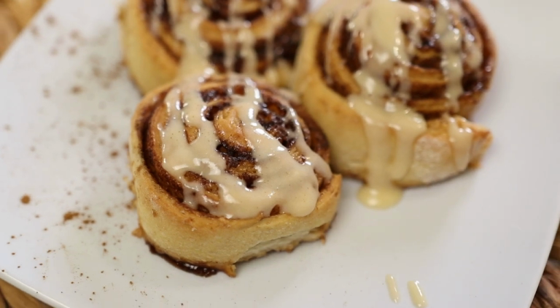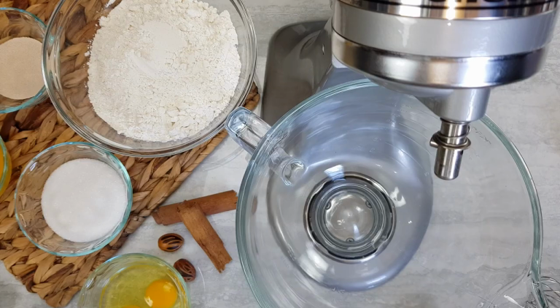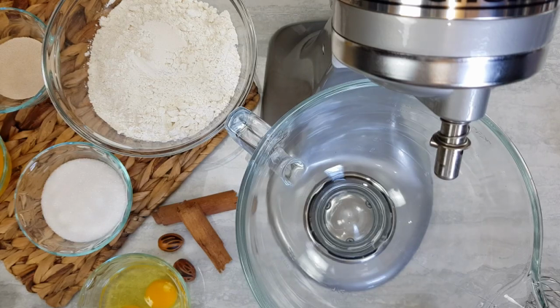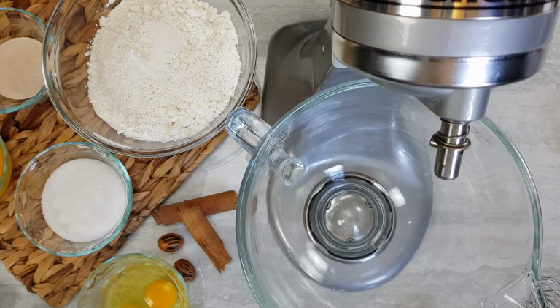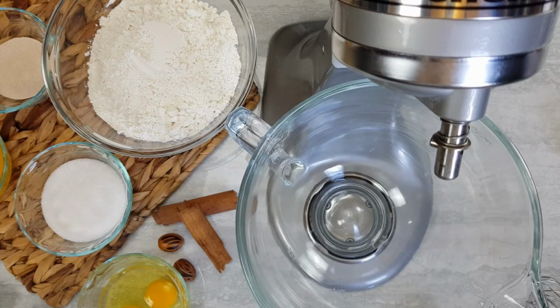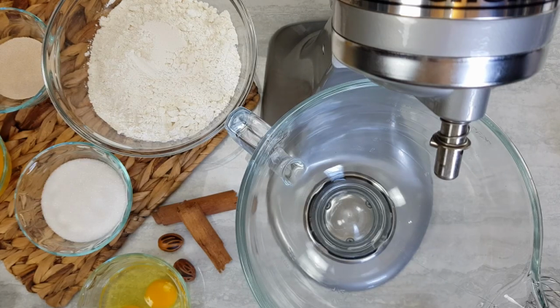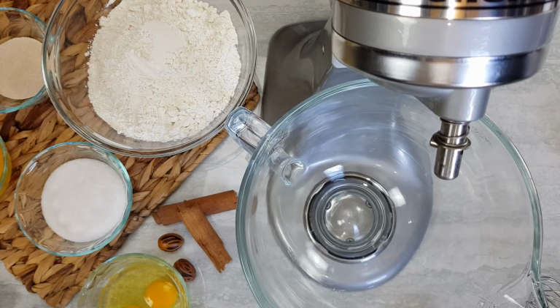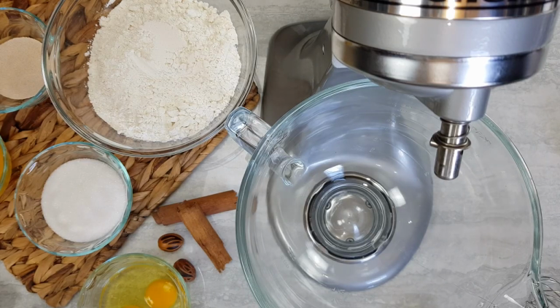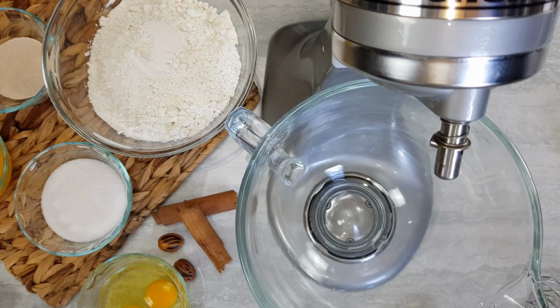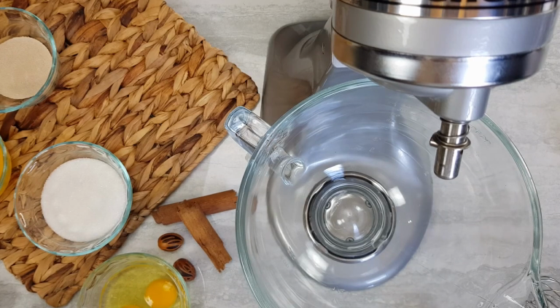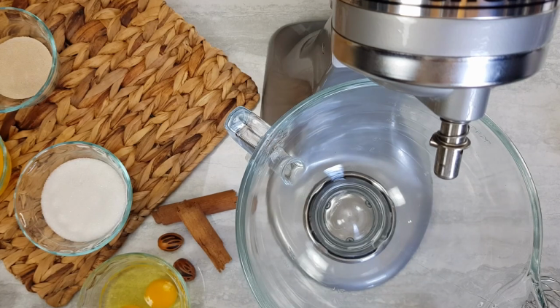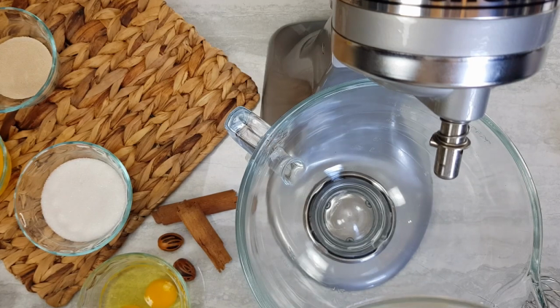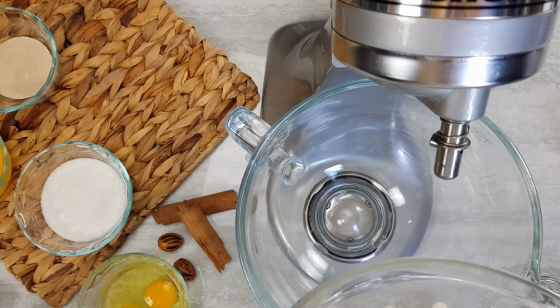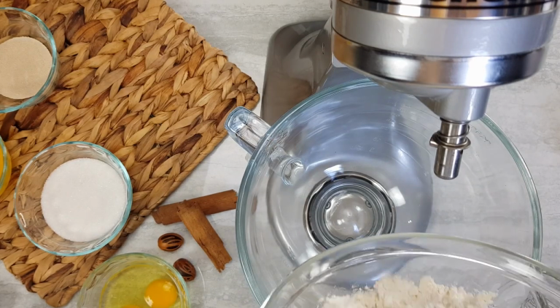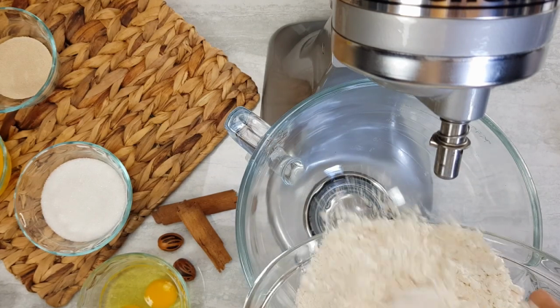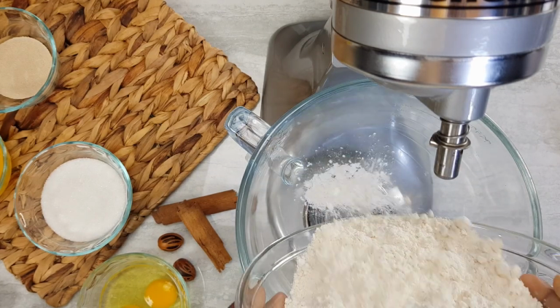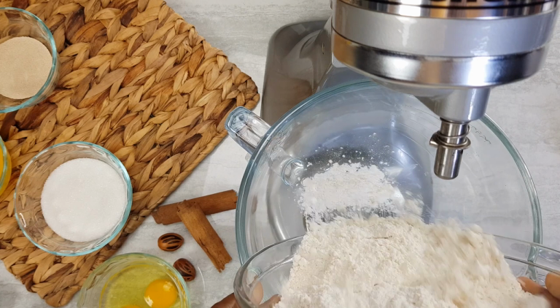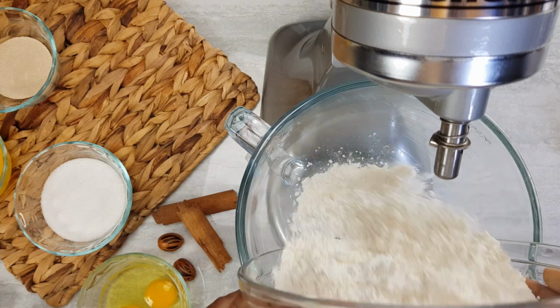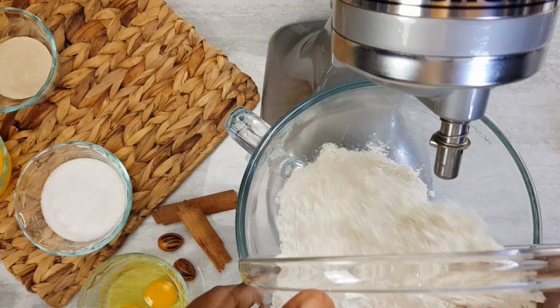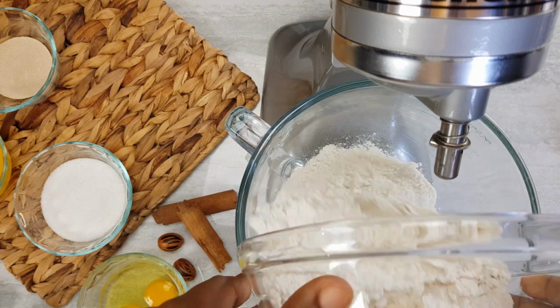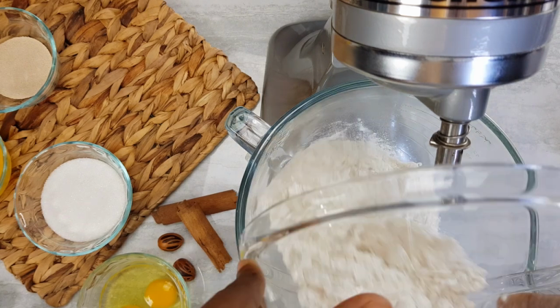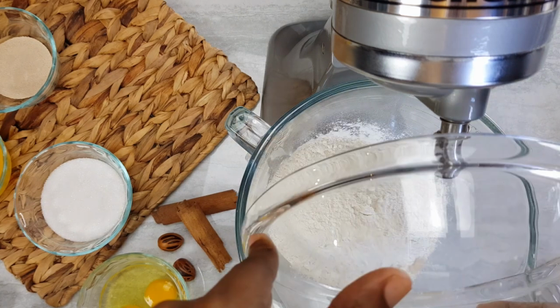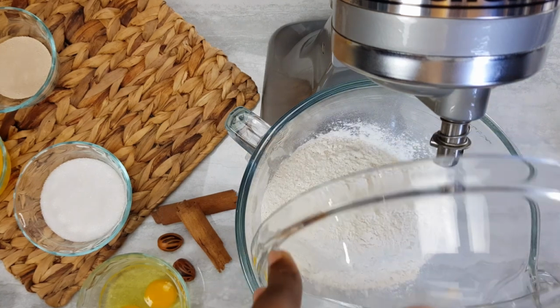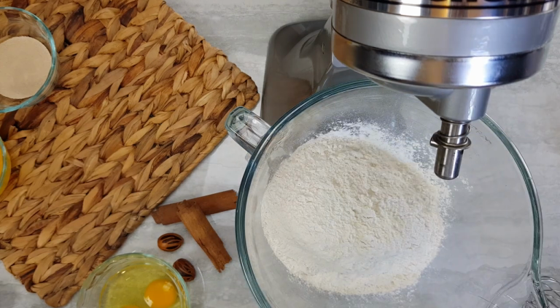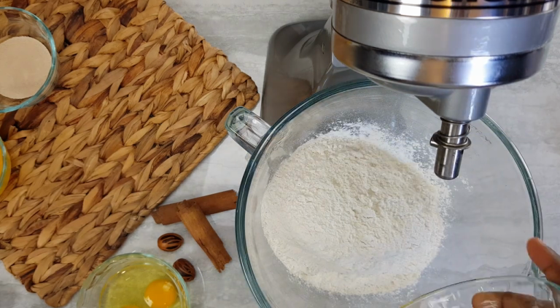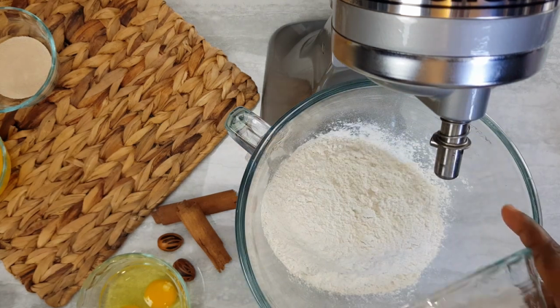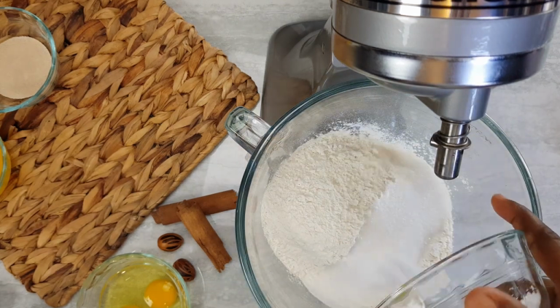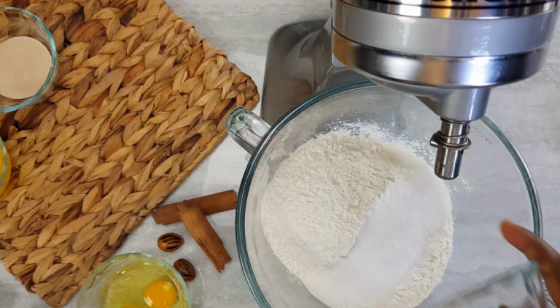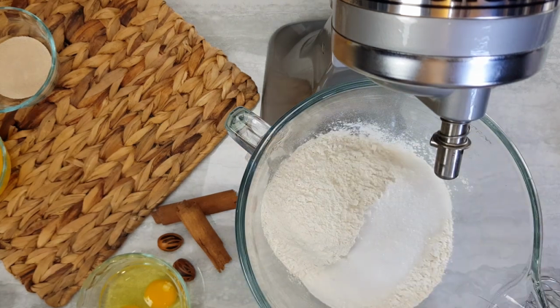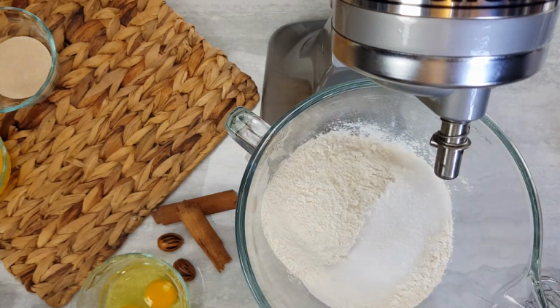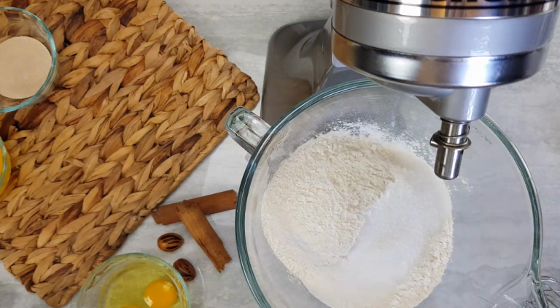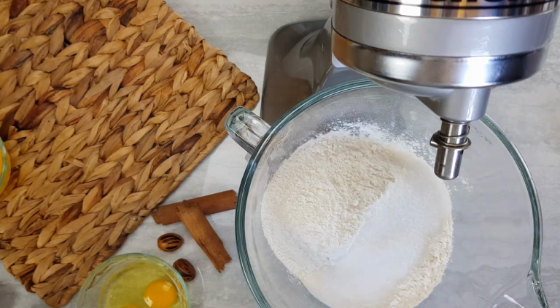First I'm gonna start with four cups of flour, half cup of white sugar, two and a half teaspoons of yeast and one teaspoon of salt.